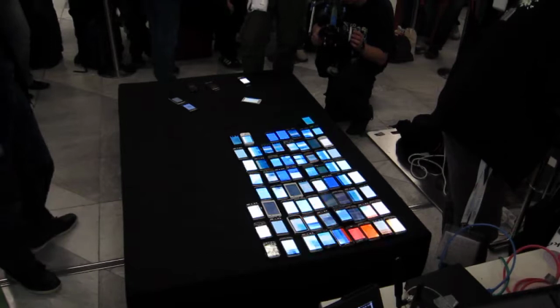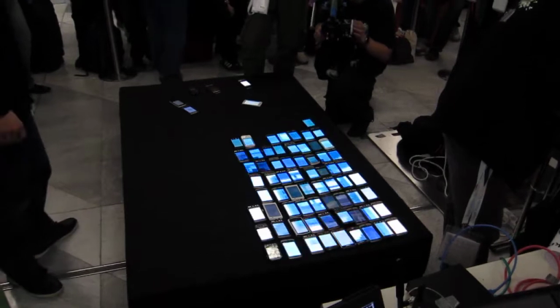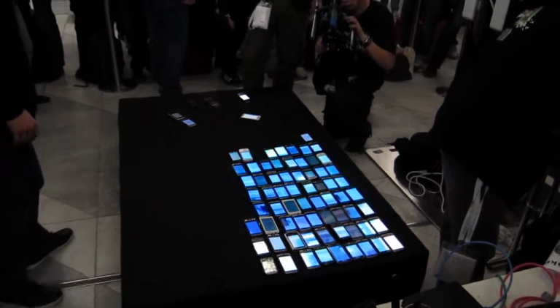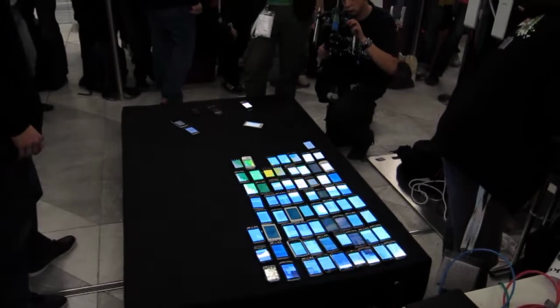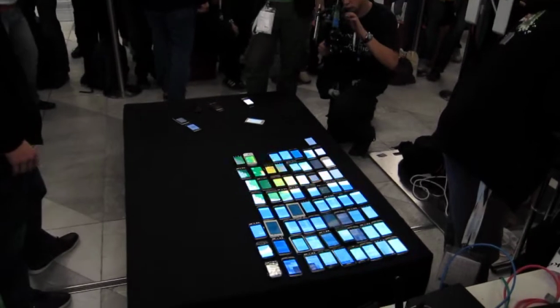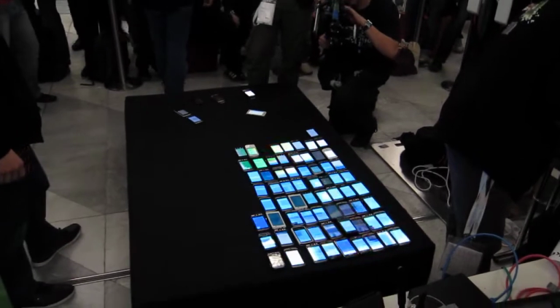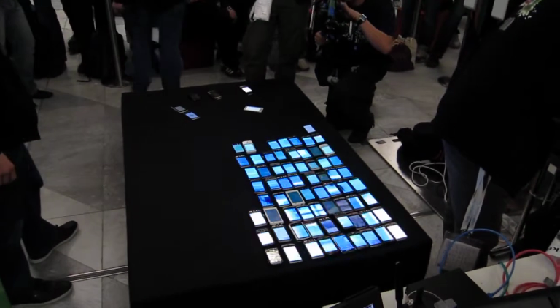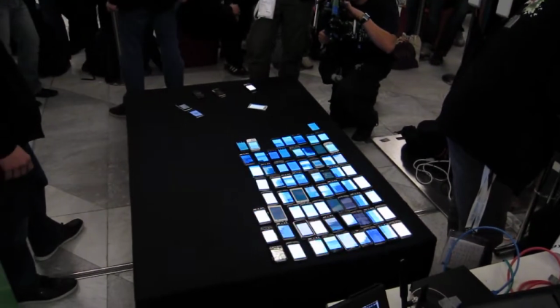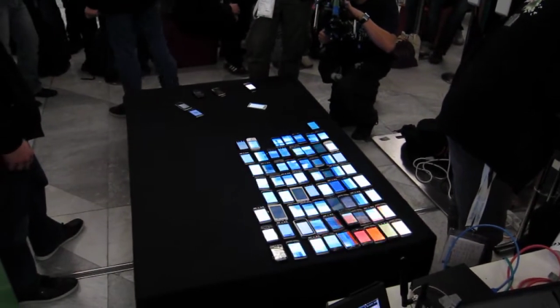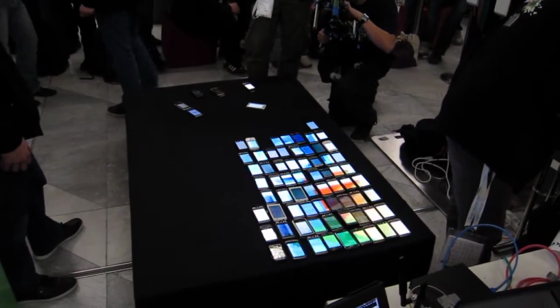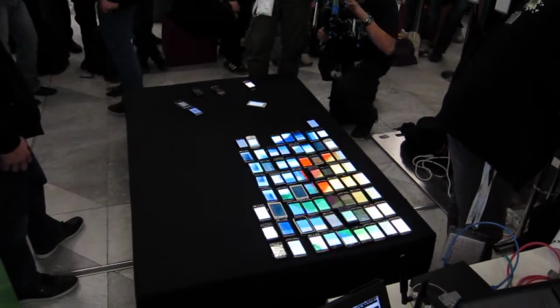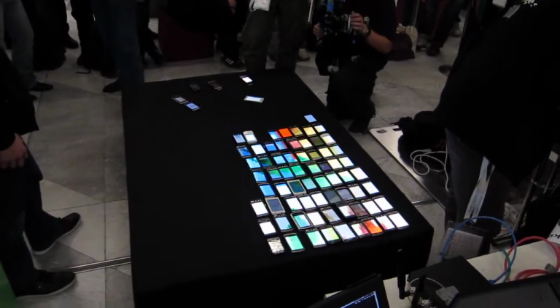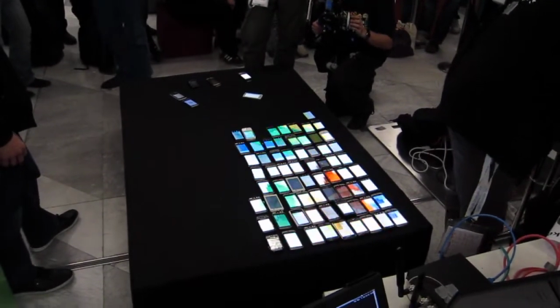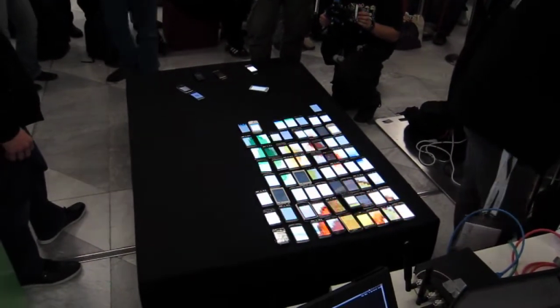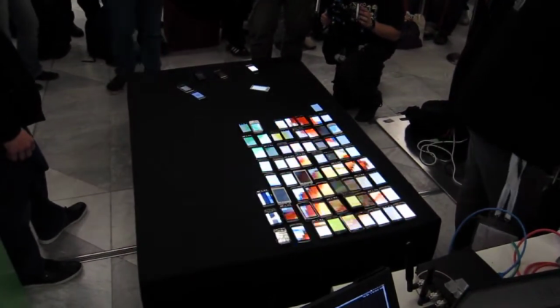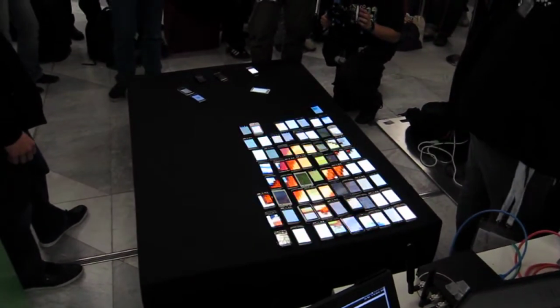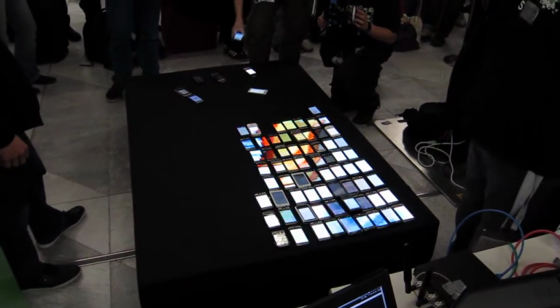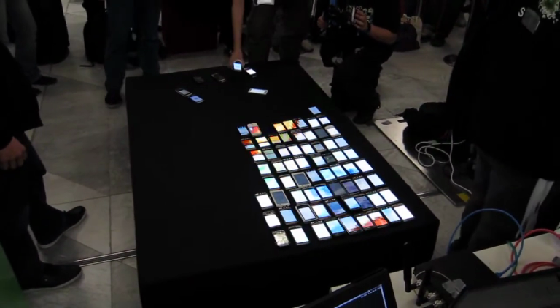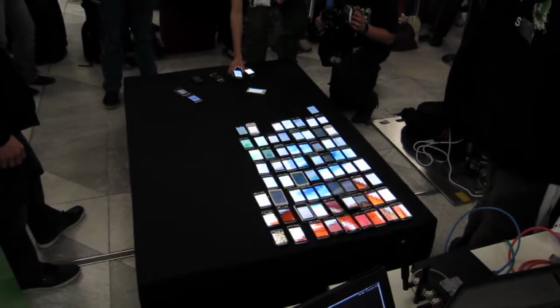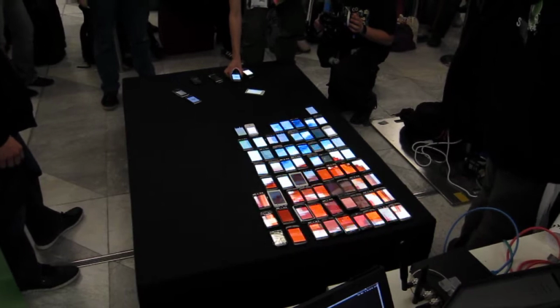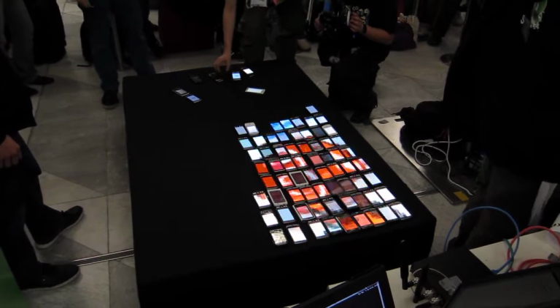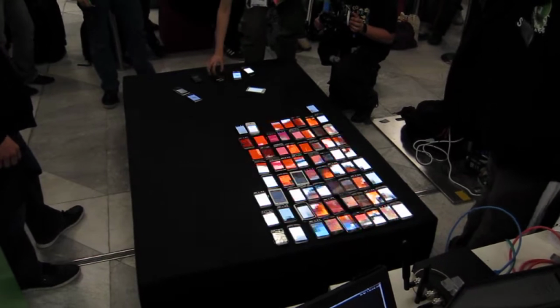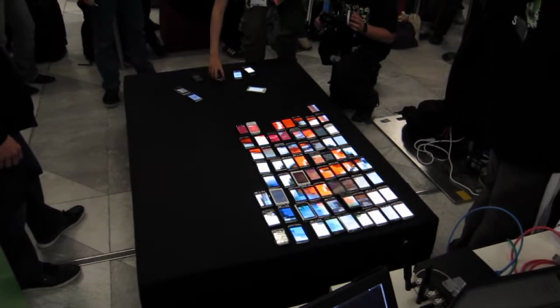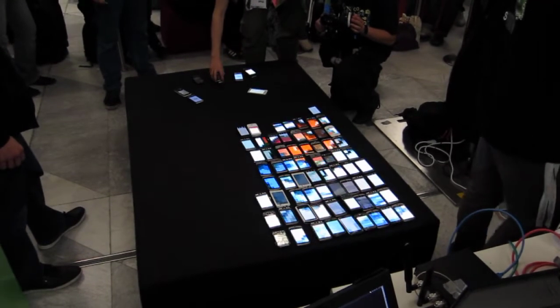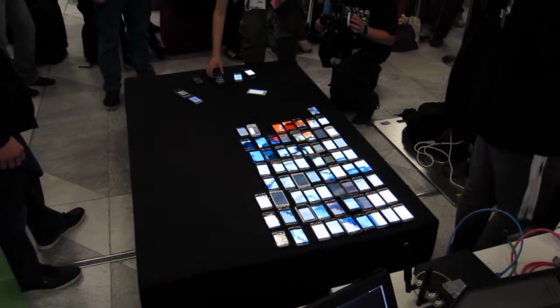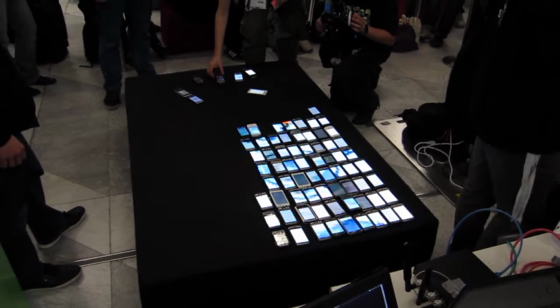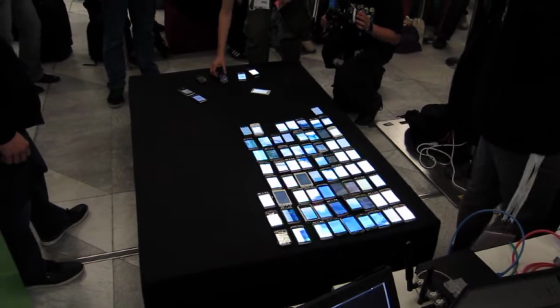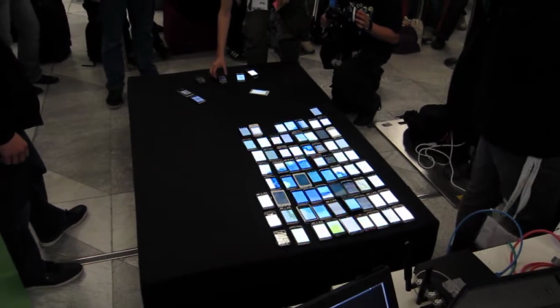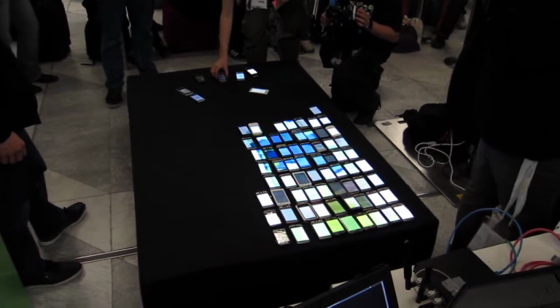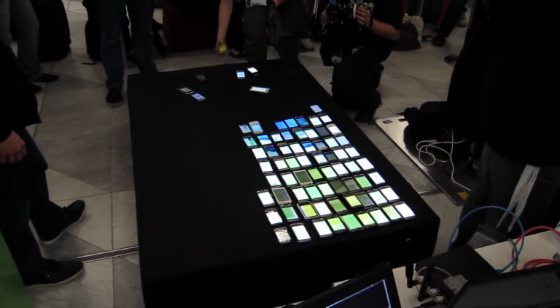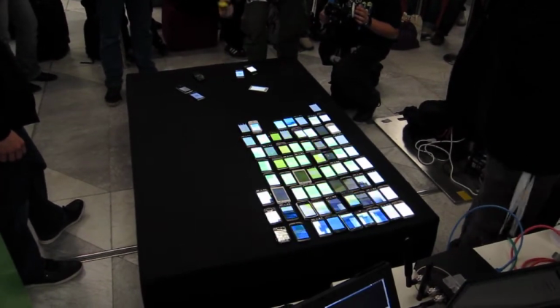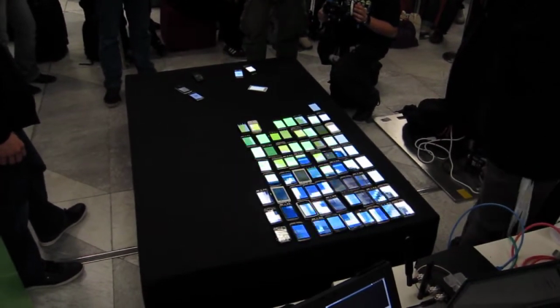Three devices in one matrix. What is the actual resolution? This is hard to tell.